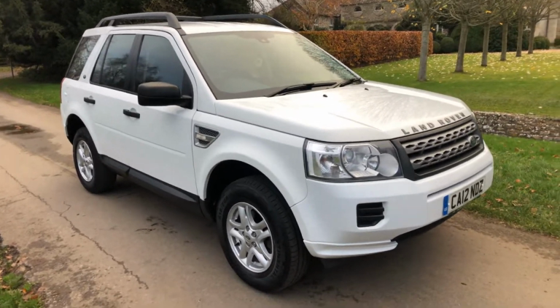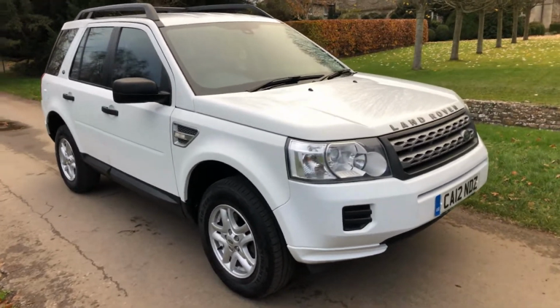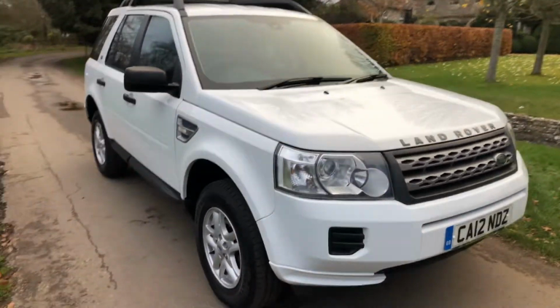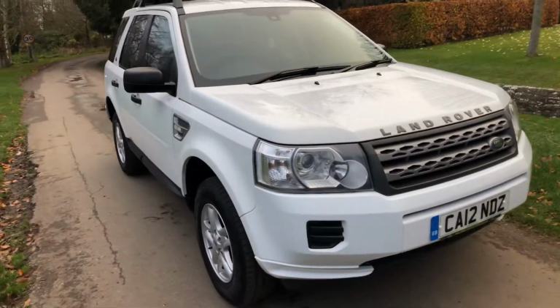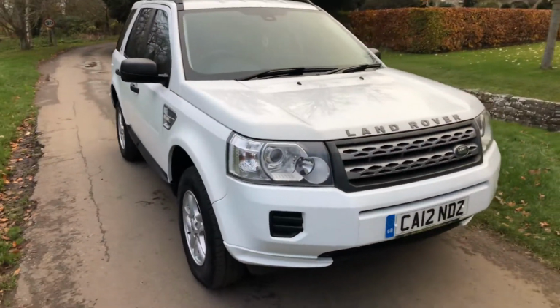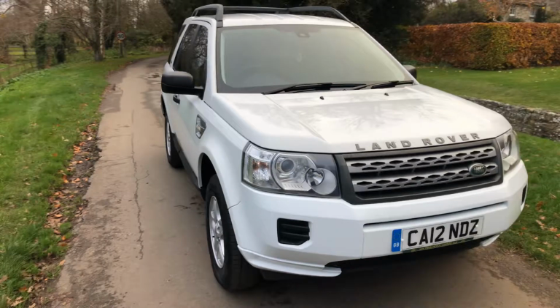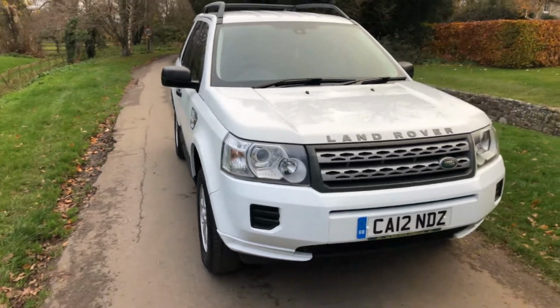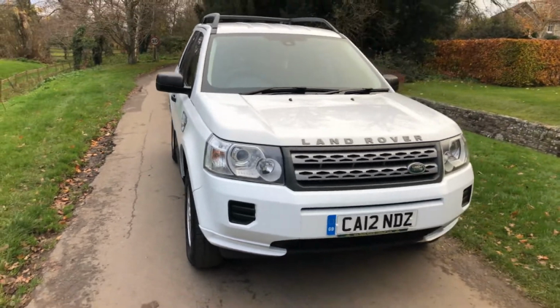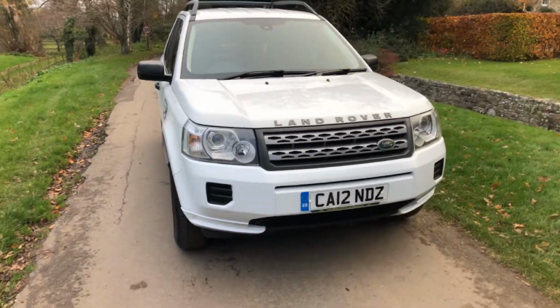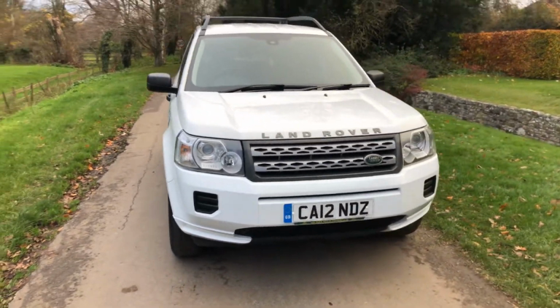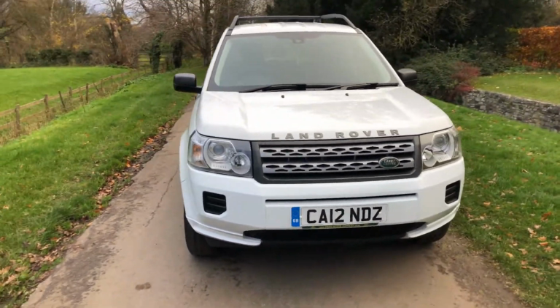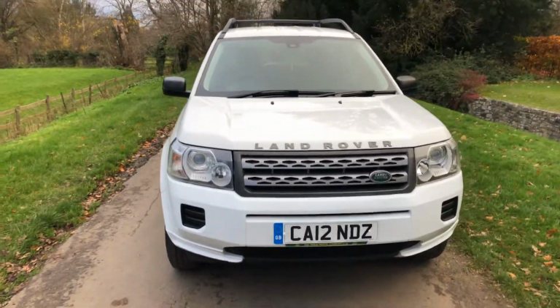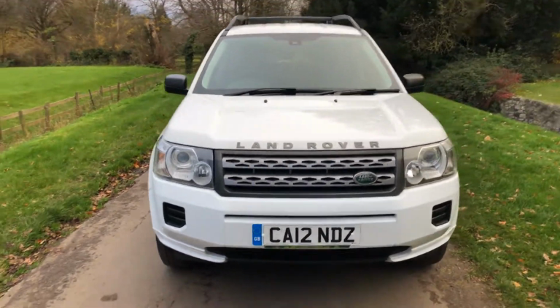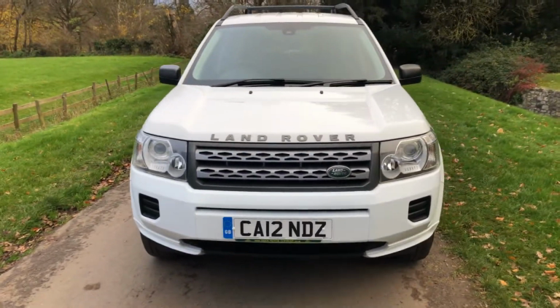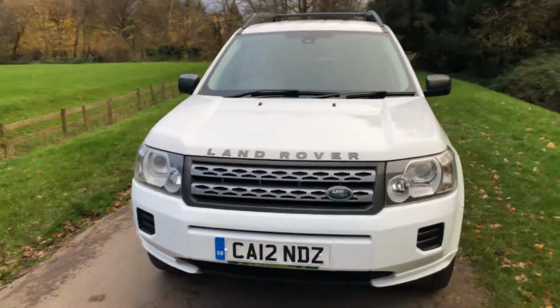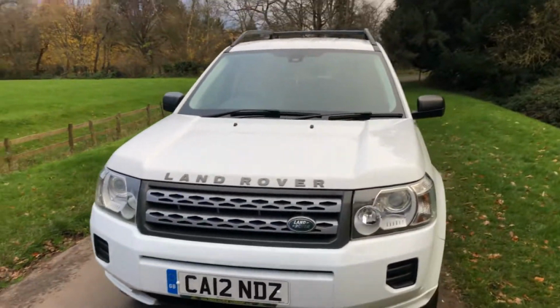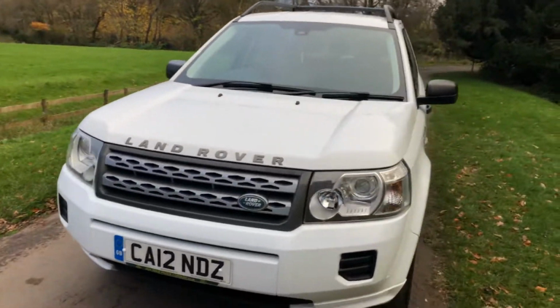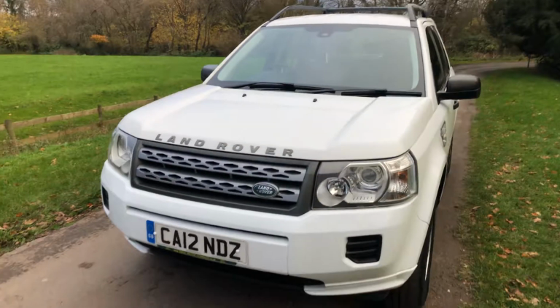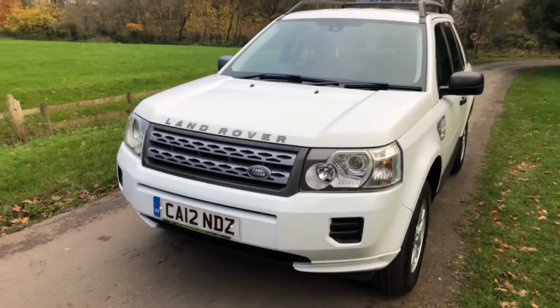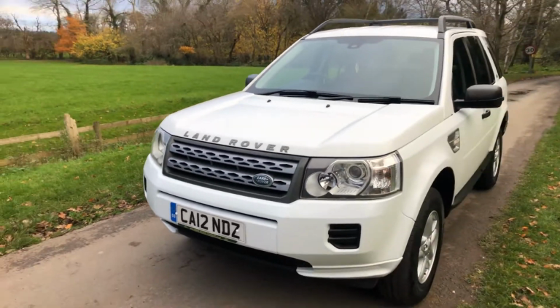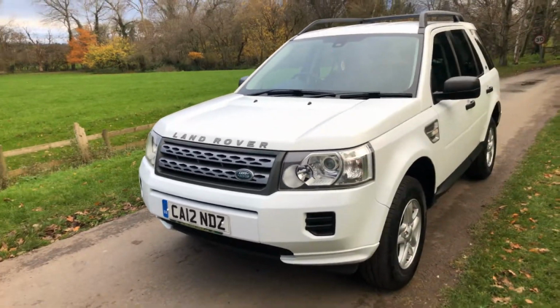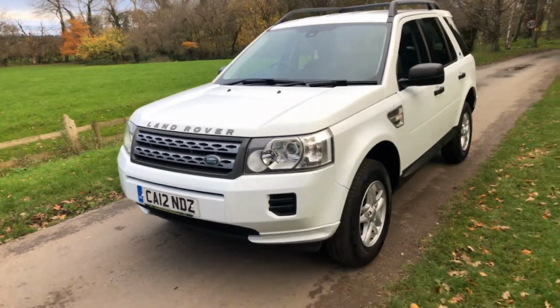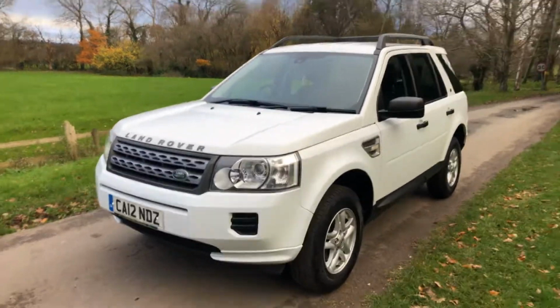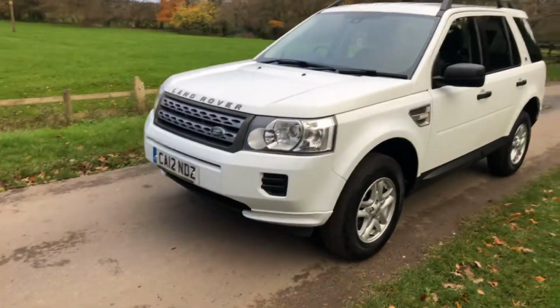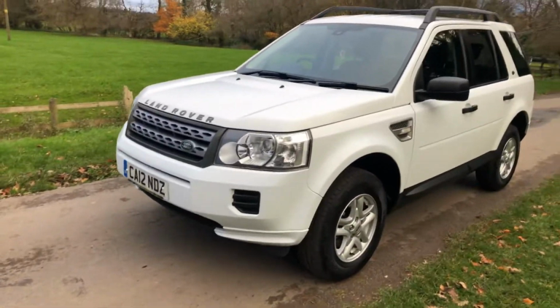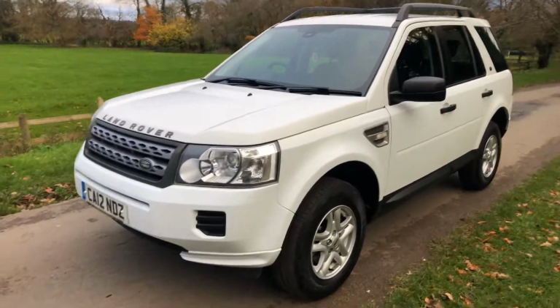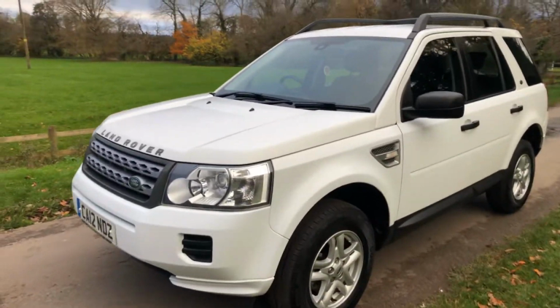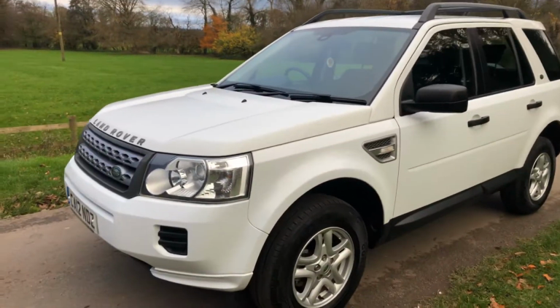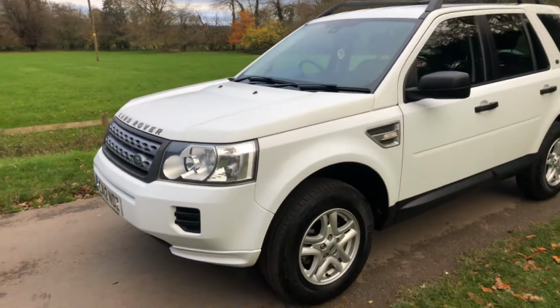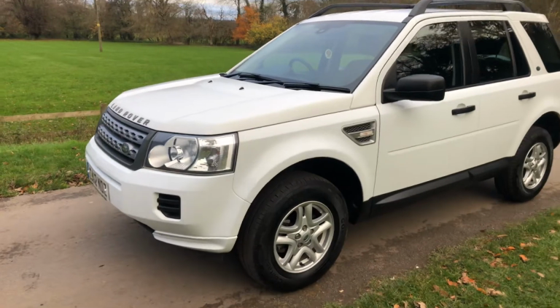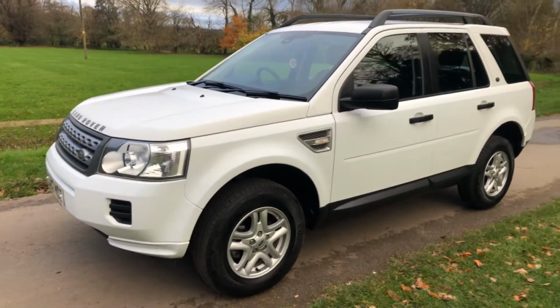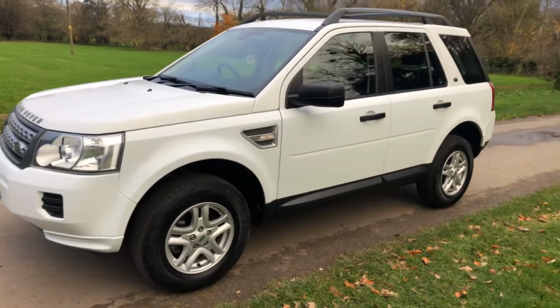2012 Freelander 2 TD4S. Very, very nice example. It's got 112,000 miles with one former owner. It's got a good service history — there's like 7 or 8 stamps in the book.